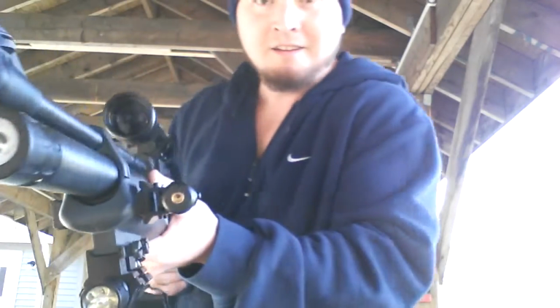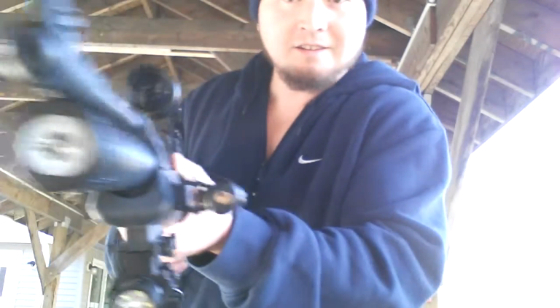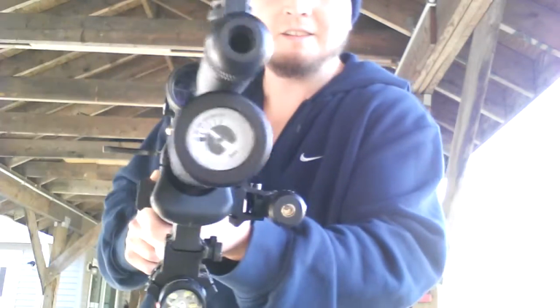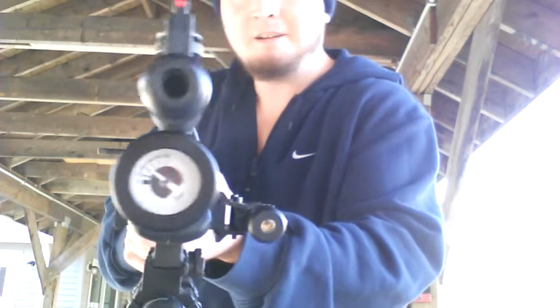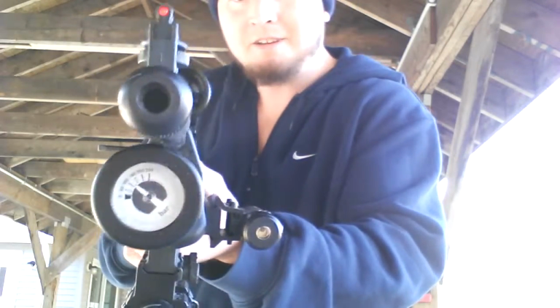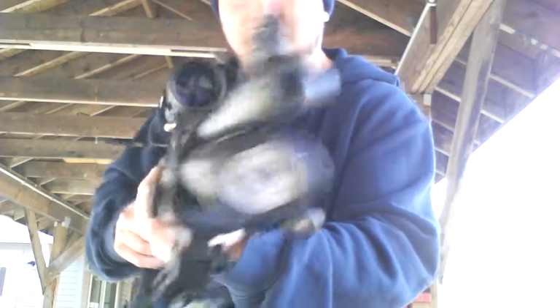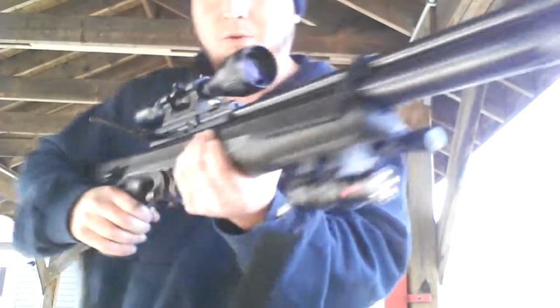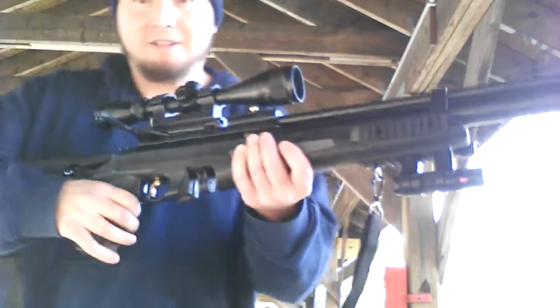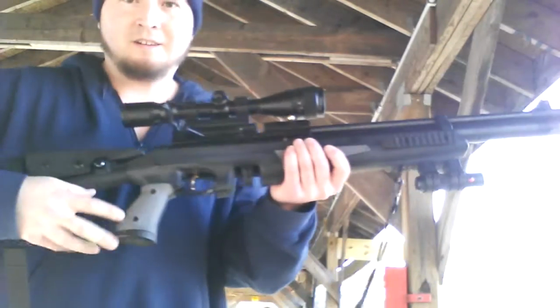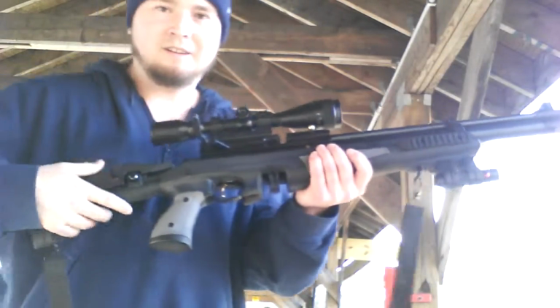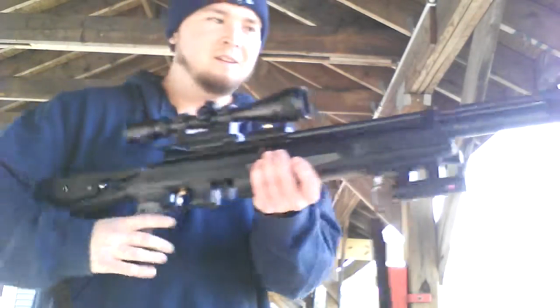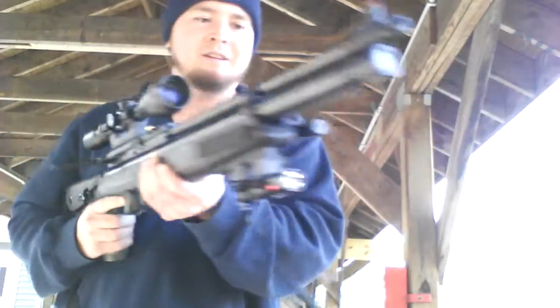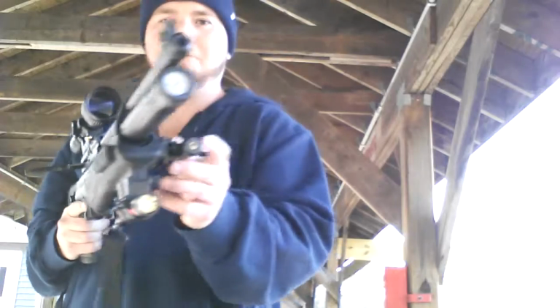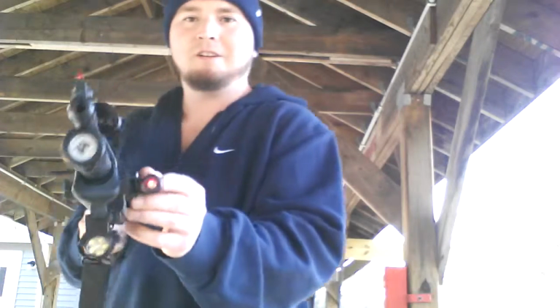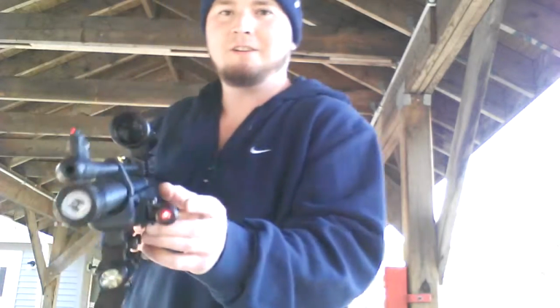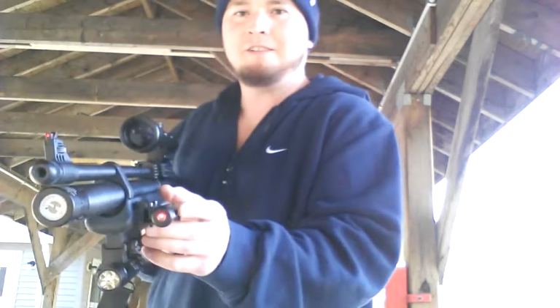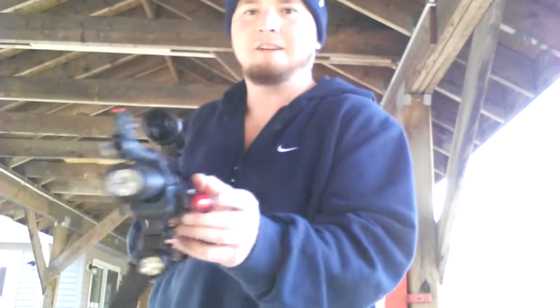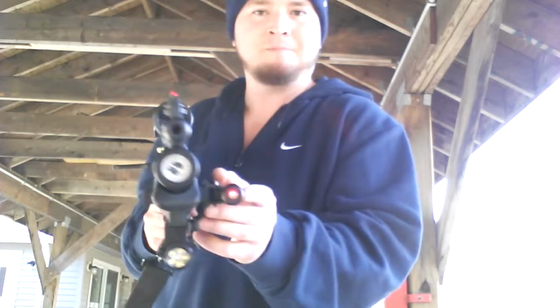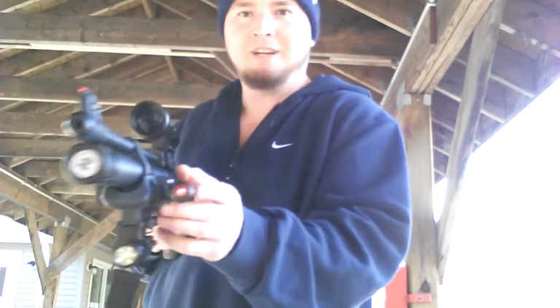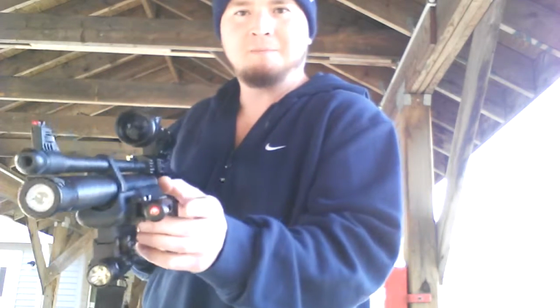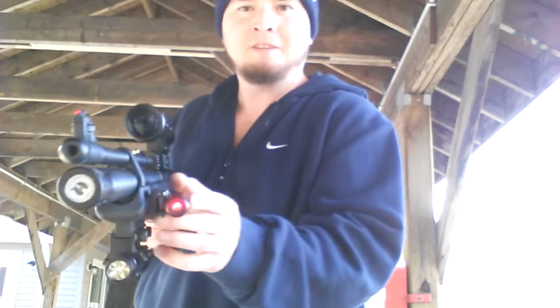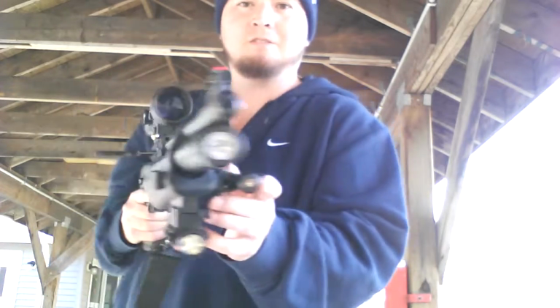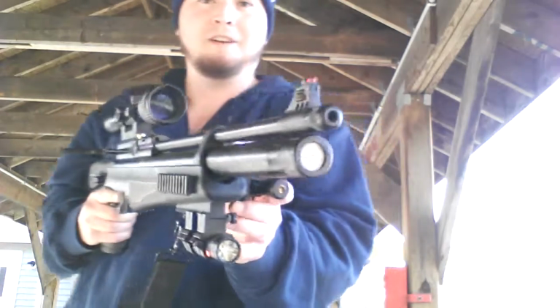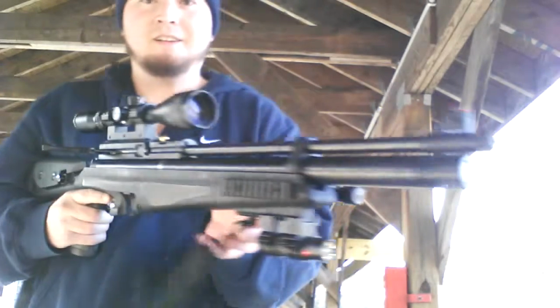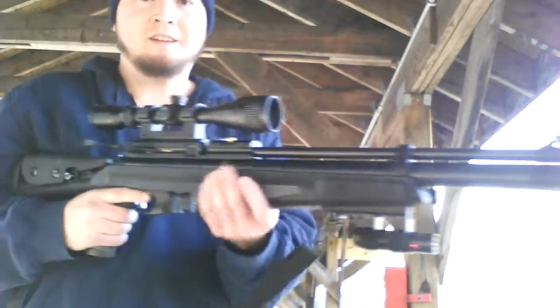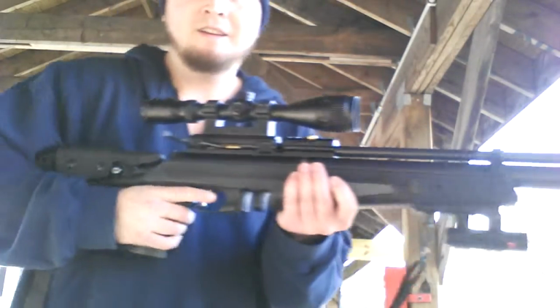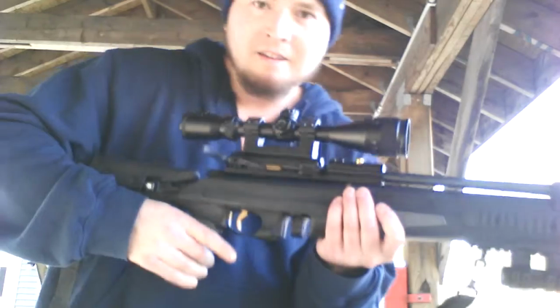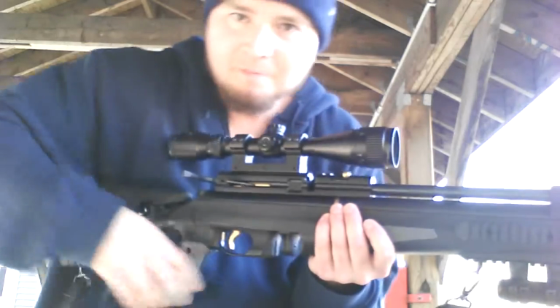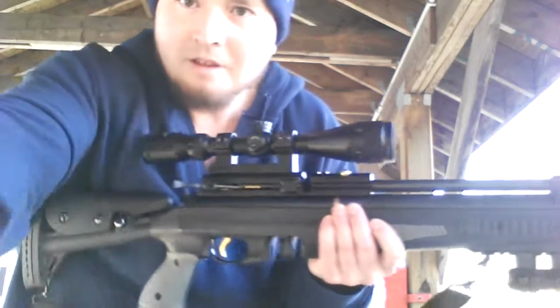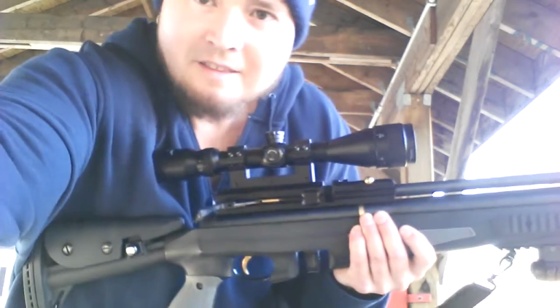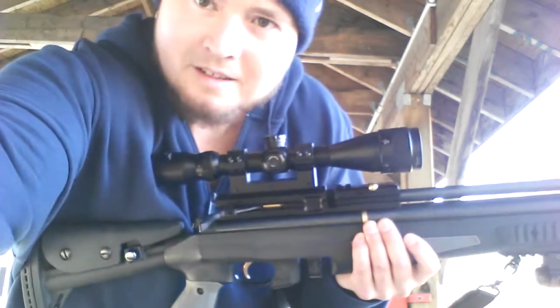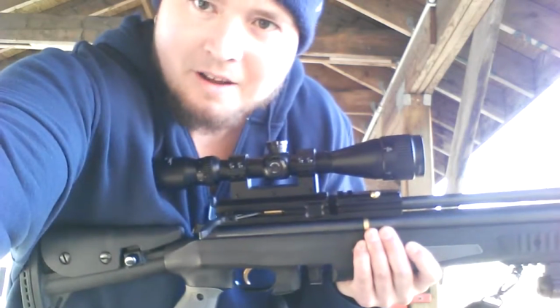You can see the air reservoir right there. And I put a red dot sight on it for nighttime — scoped that in nice. That's about it.